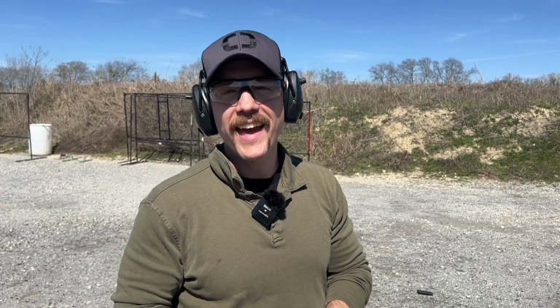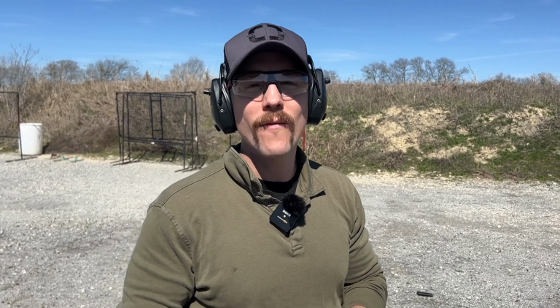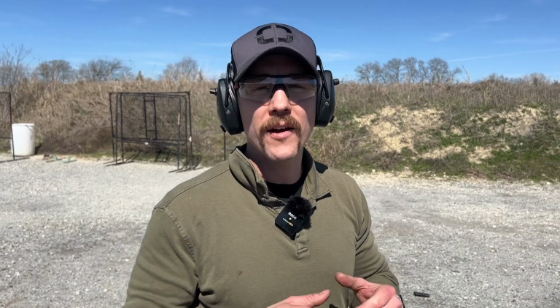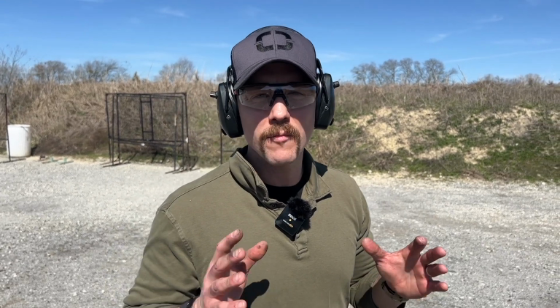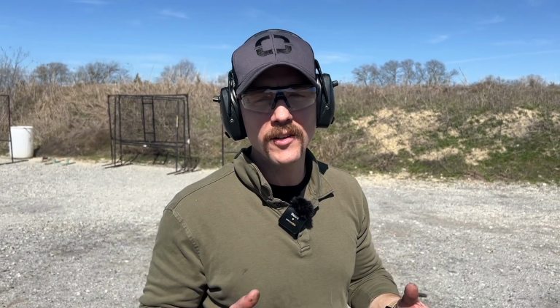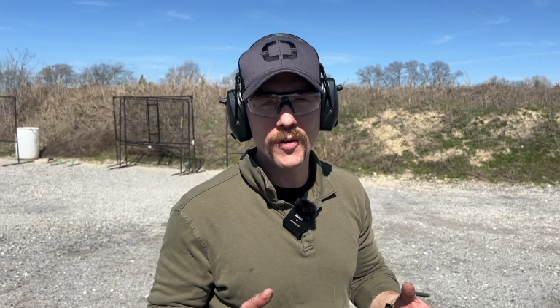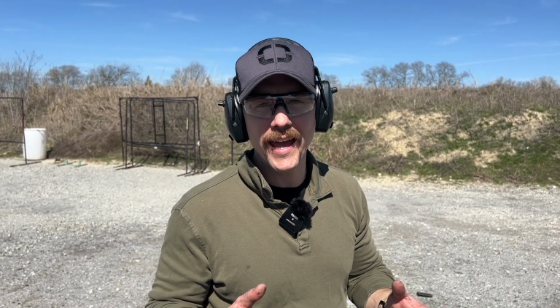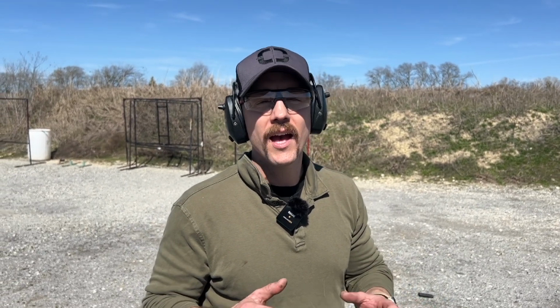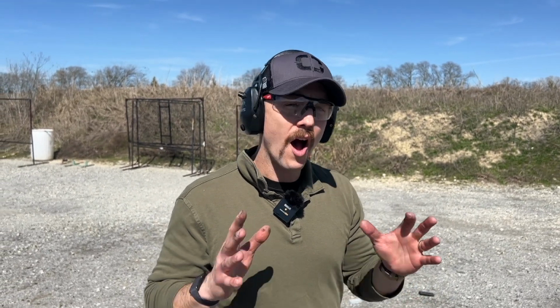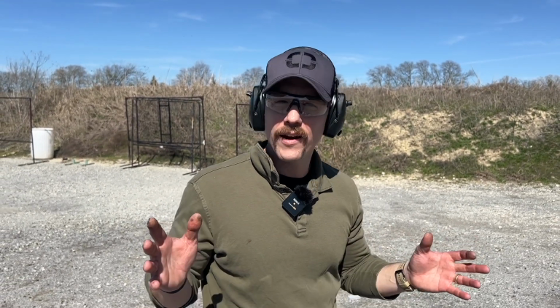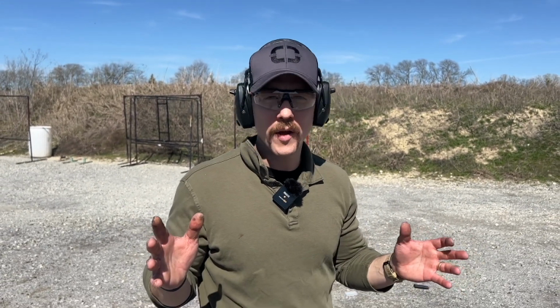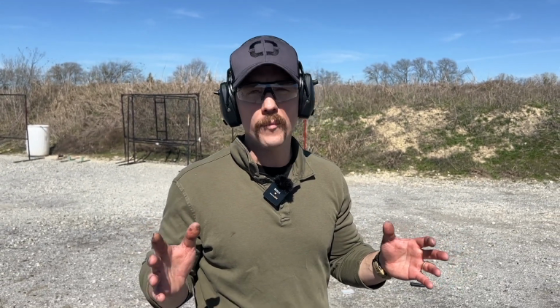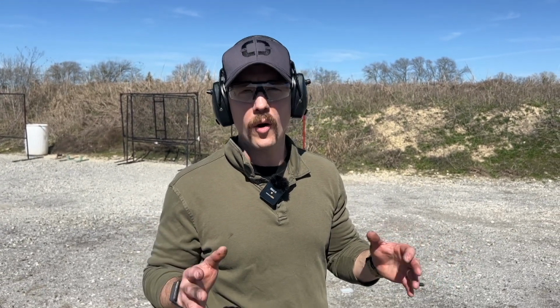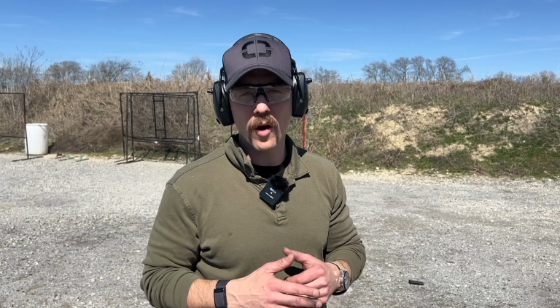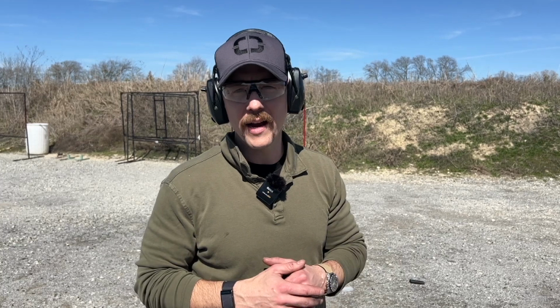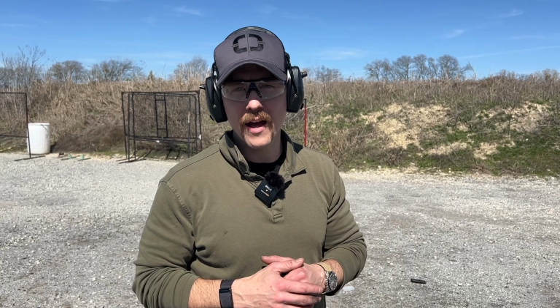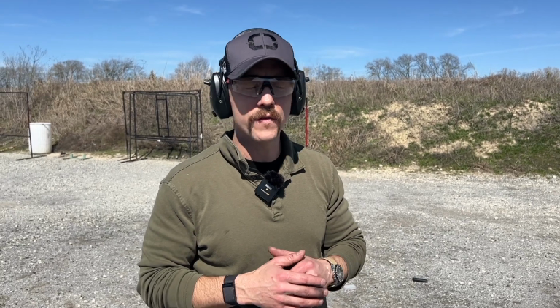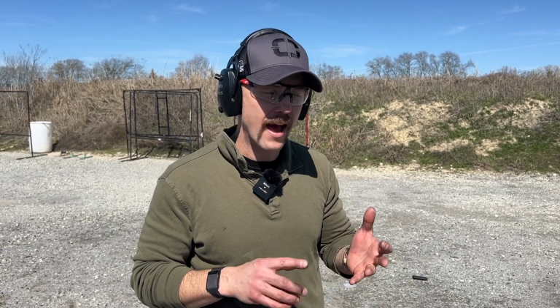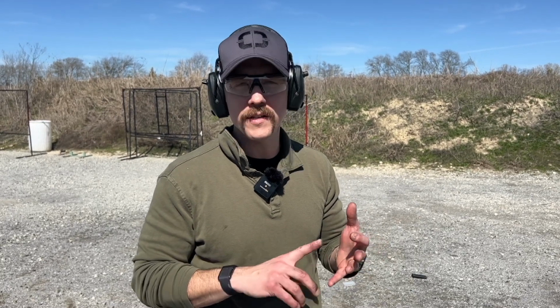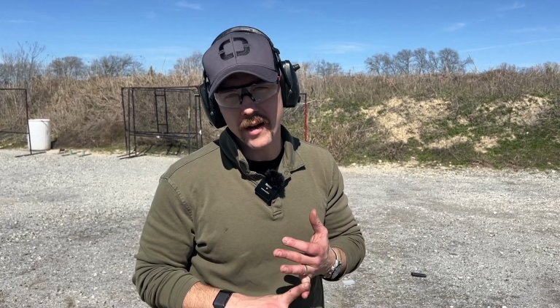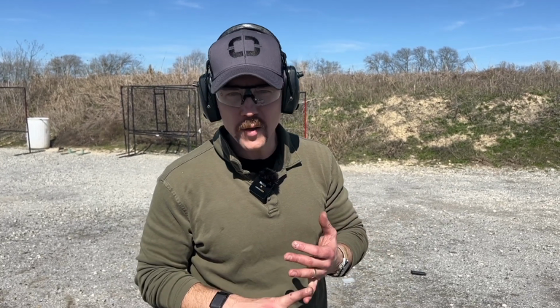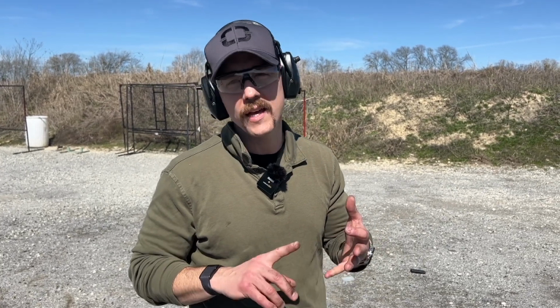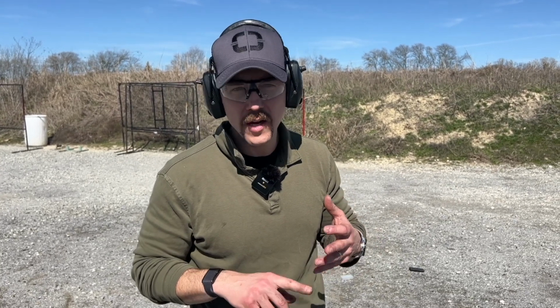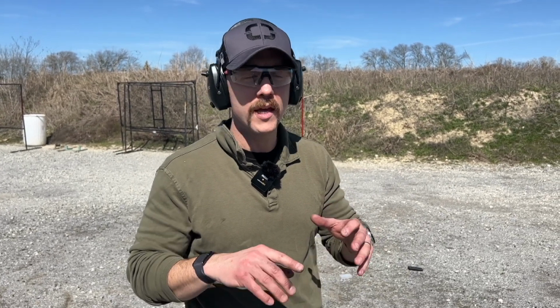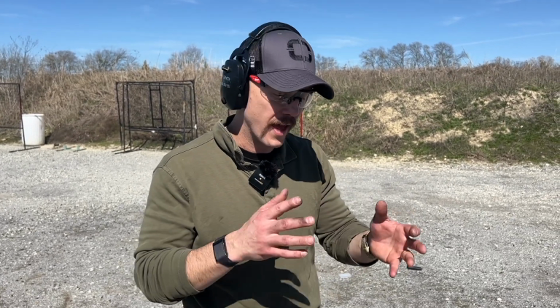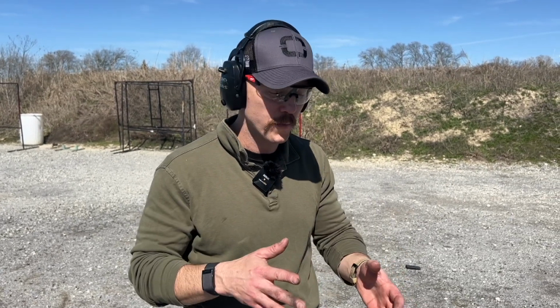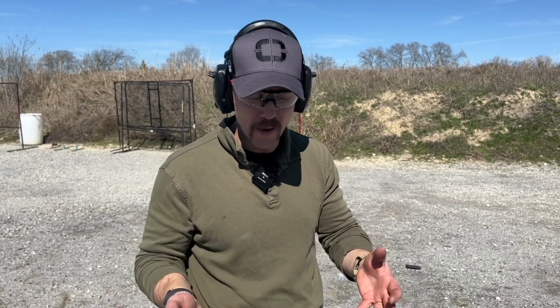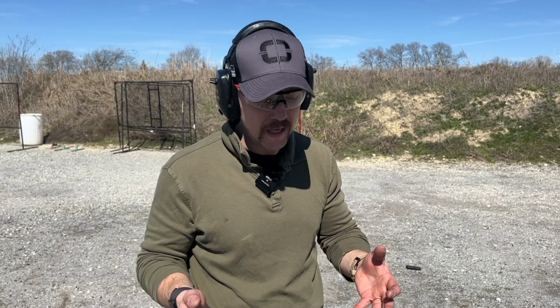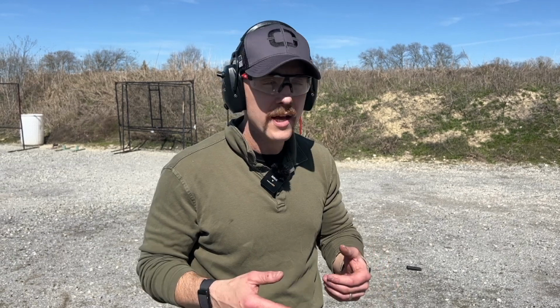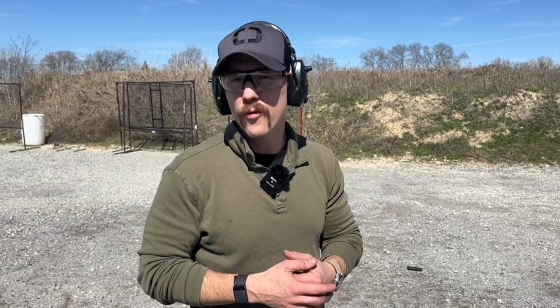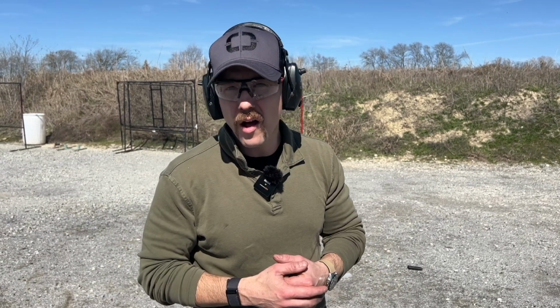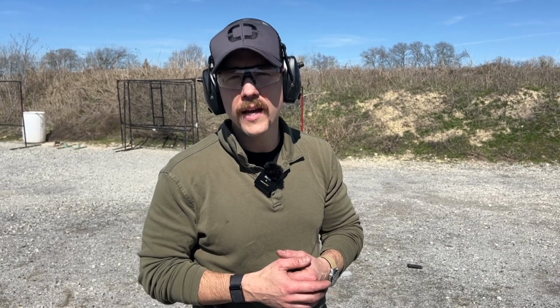Hey guys, Trevor with Shadow Systems Technical Tuesday. Compensators are becoming a bigger part of our product line, and I think you've seen that with the DR920P, the CRP, and now the XRP, MRP — our thread-on compensators.